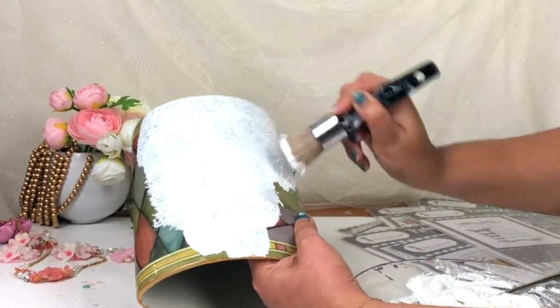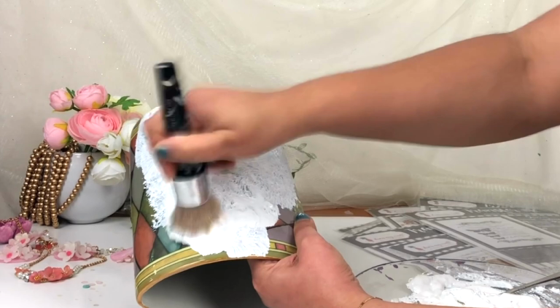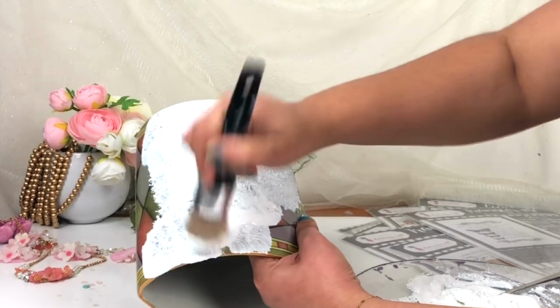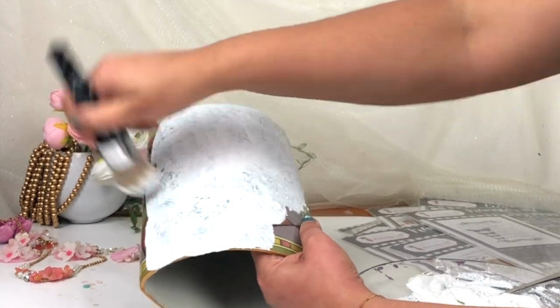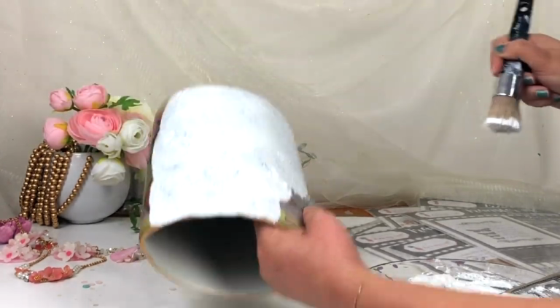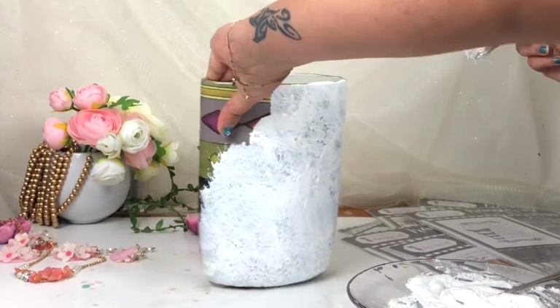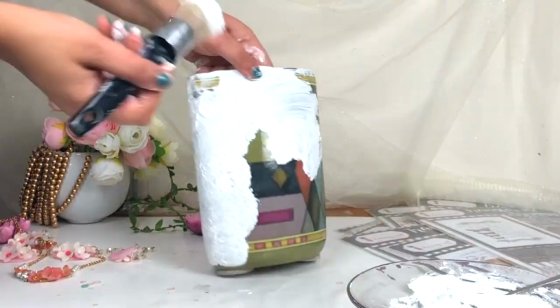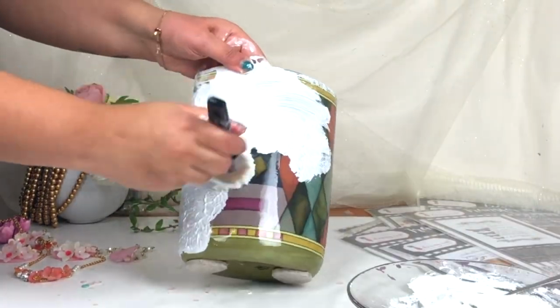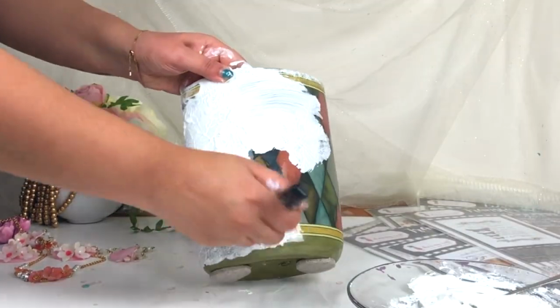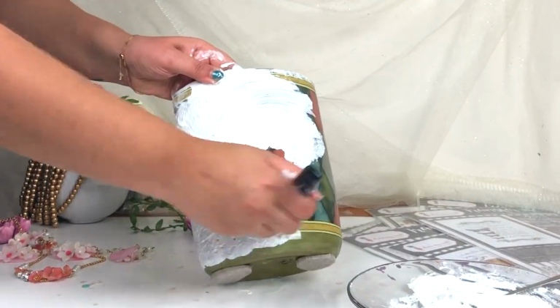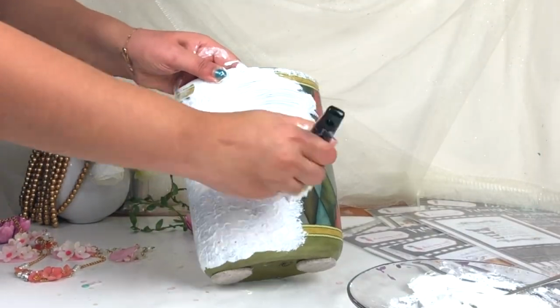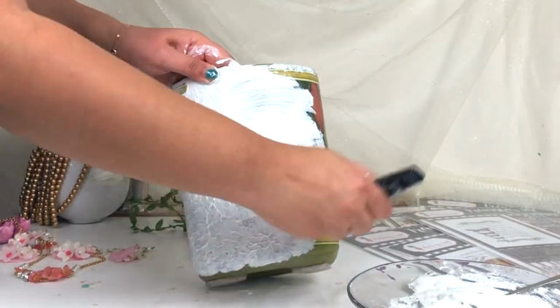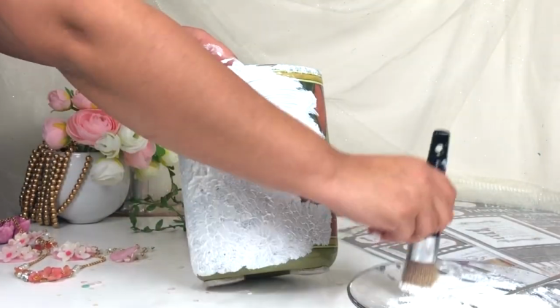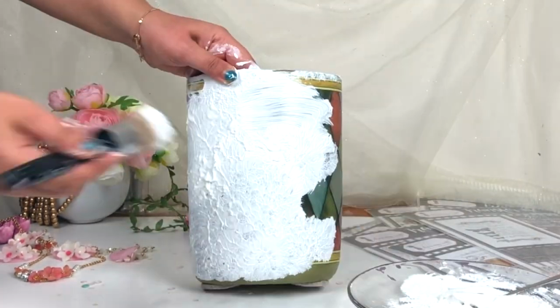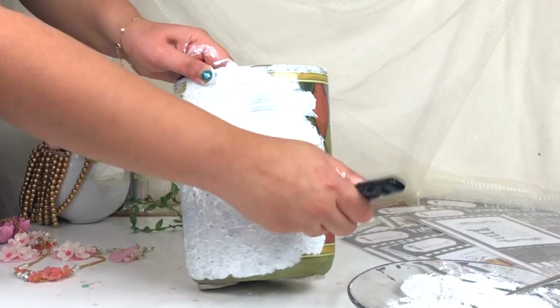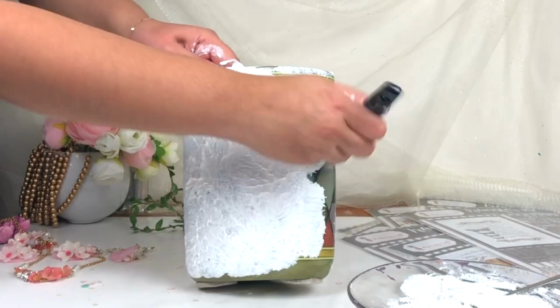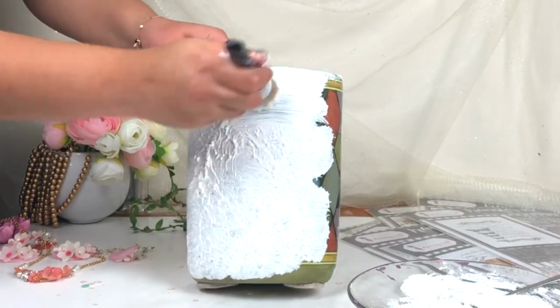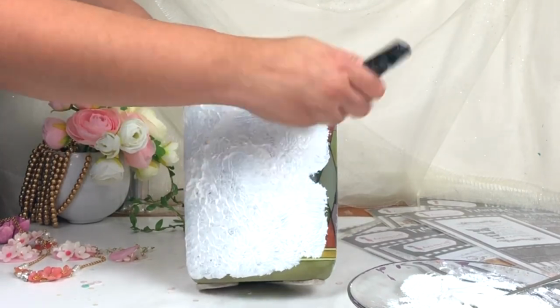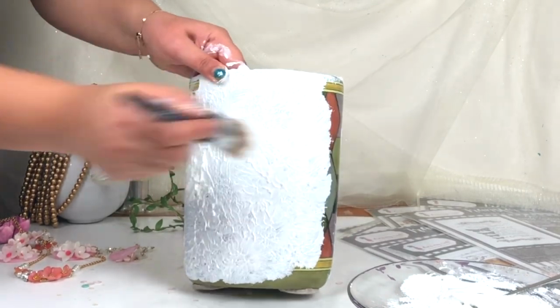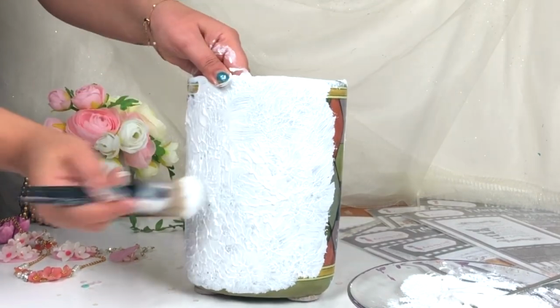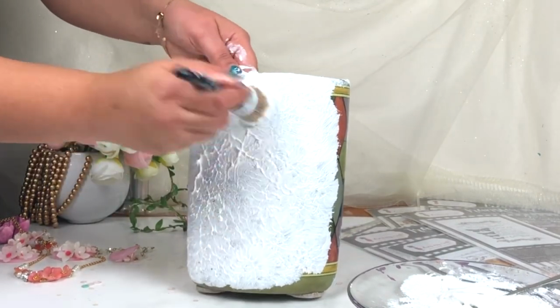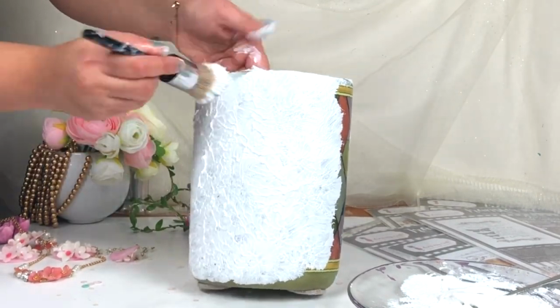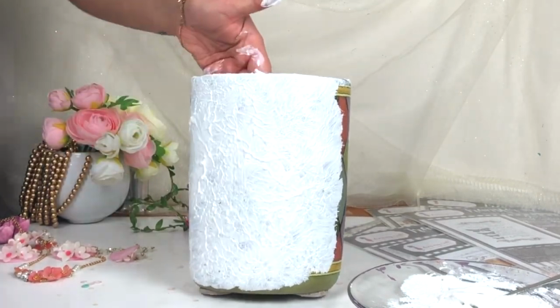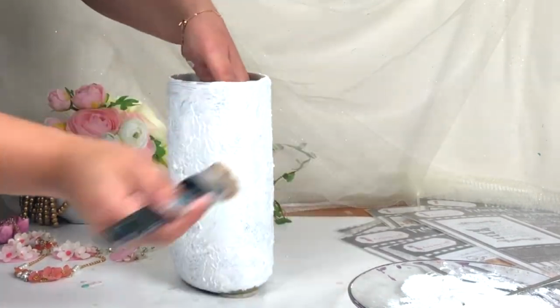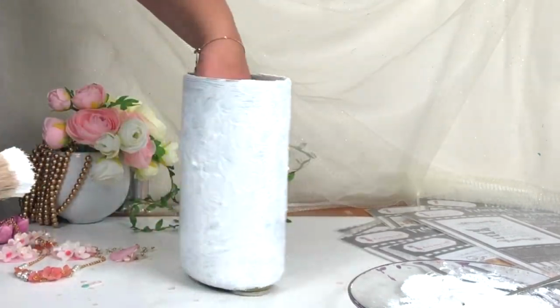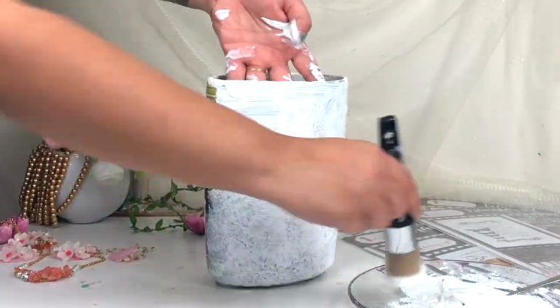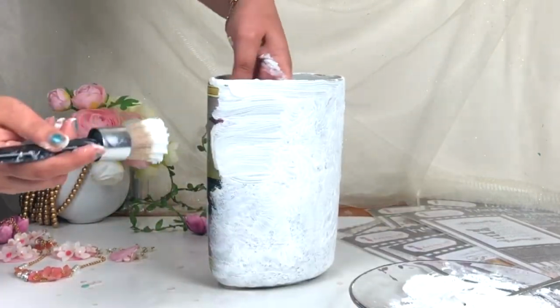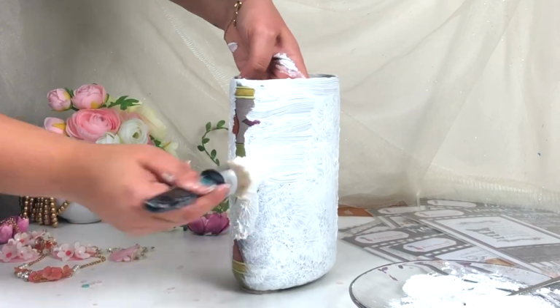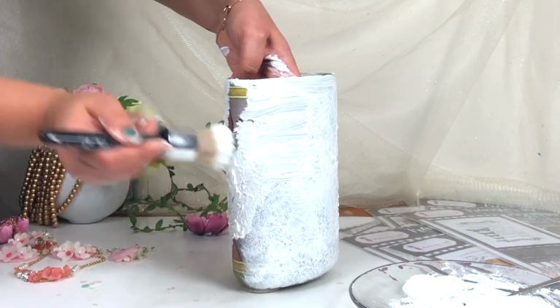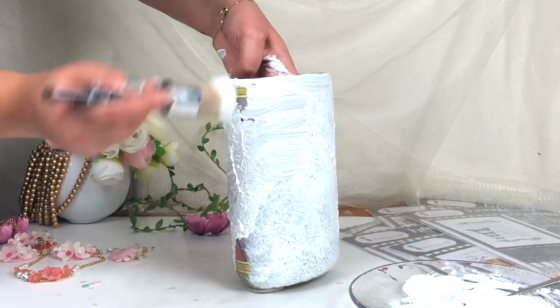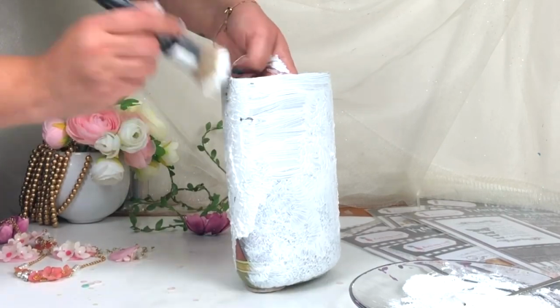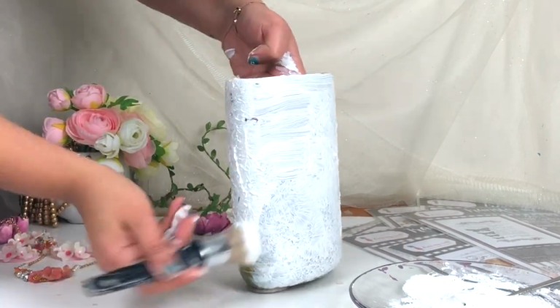When you are using this paste with this kind of brush it's going to create some brush strokes on the surface, but just keep it like this because this texture looks so good. That's why I'm just randomly dabbing my brush on top of this vase.